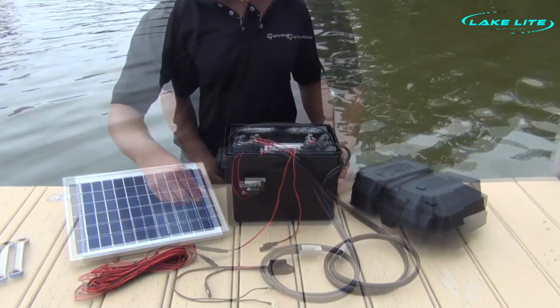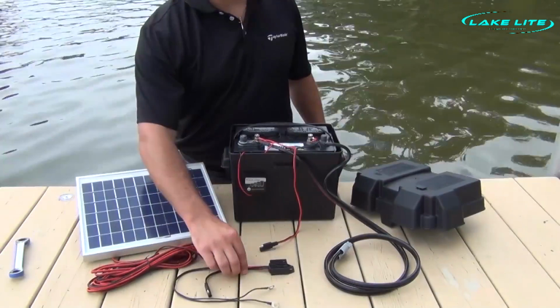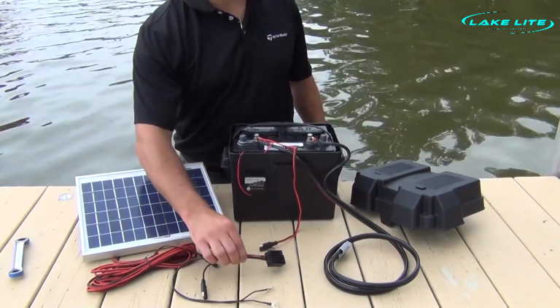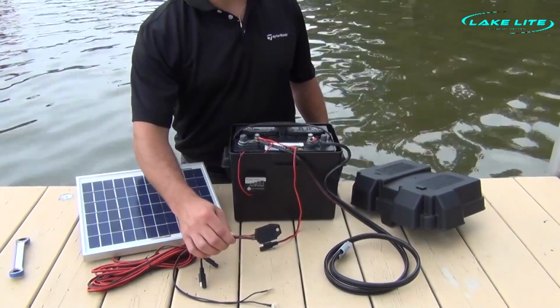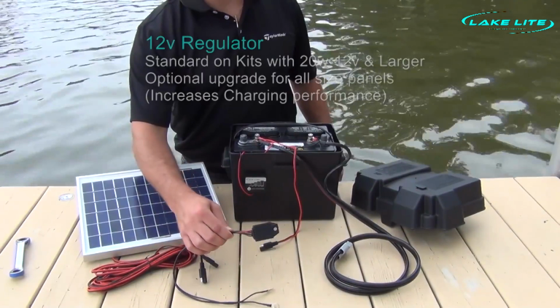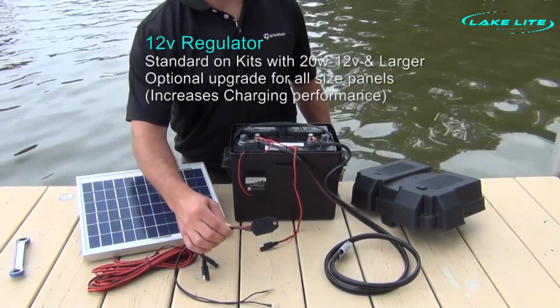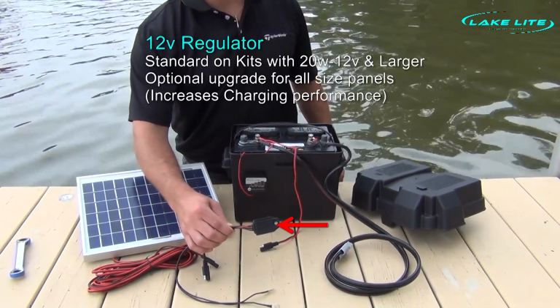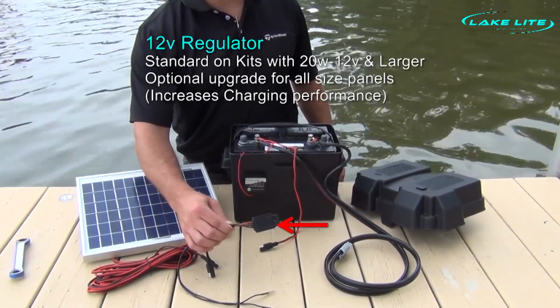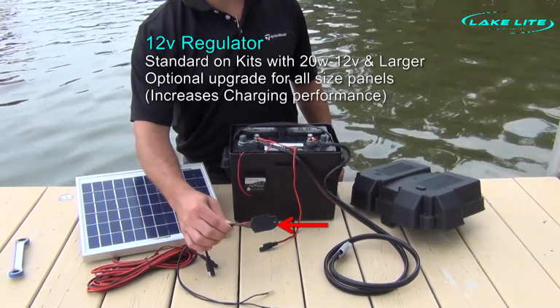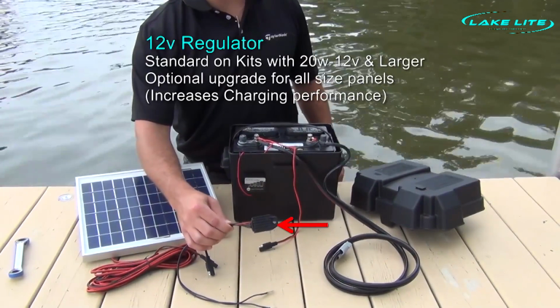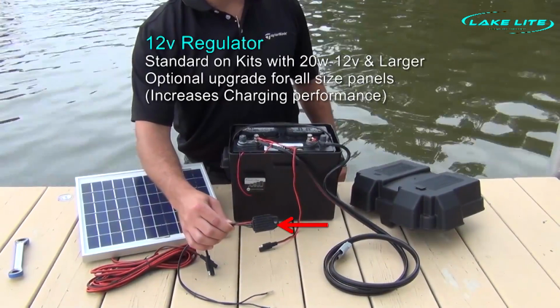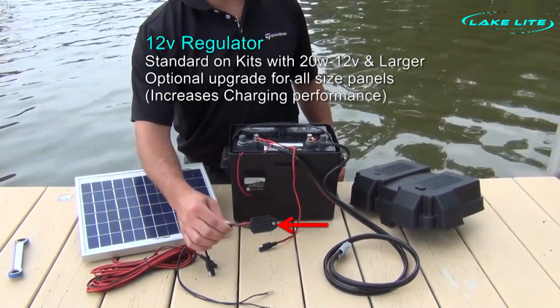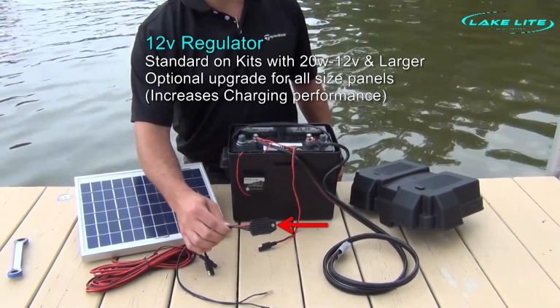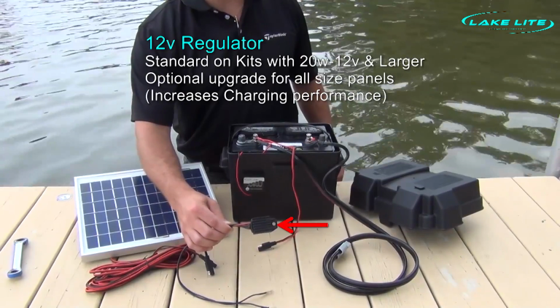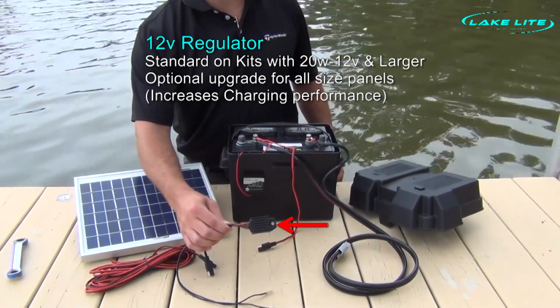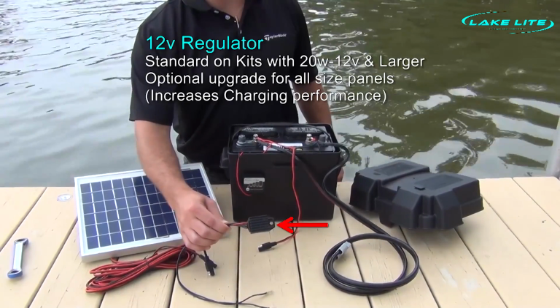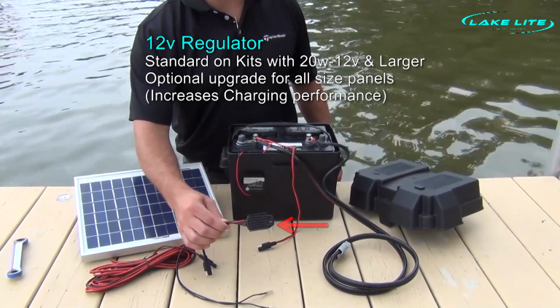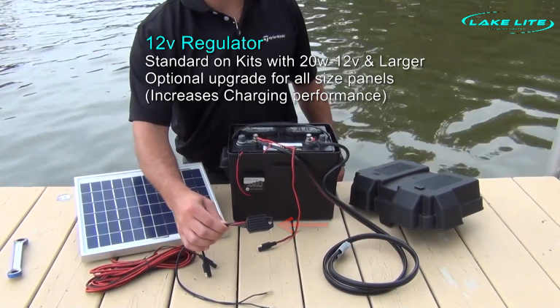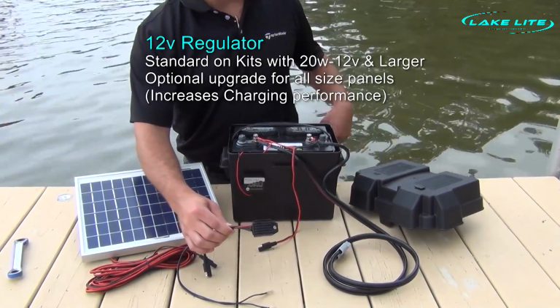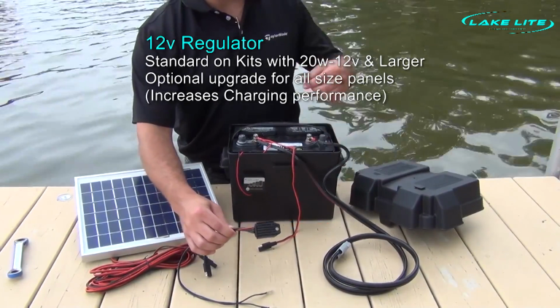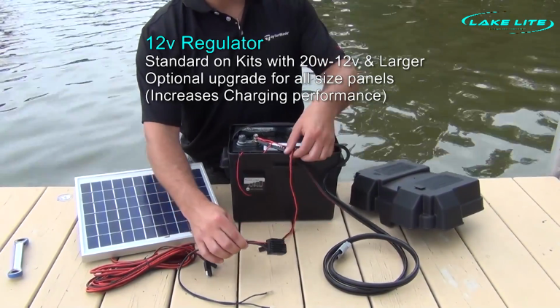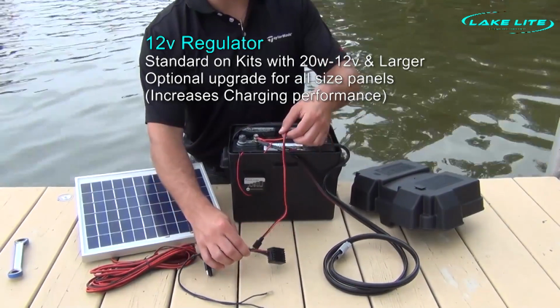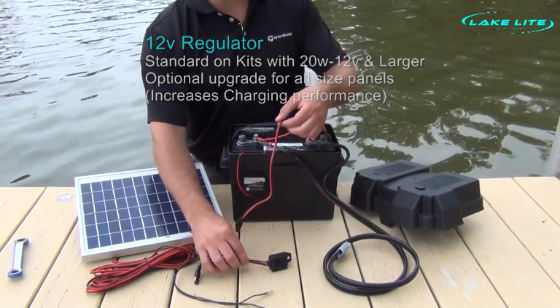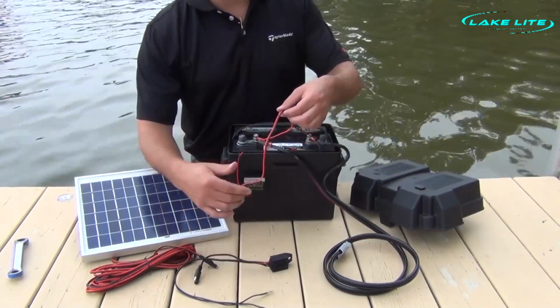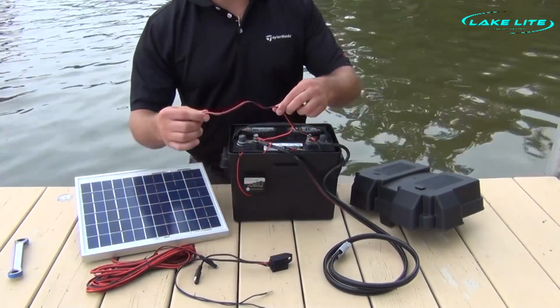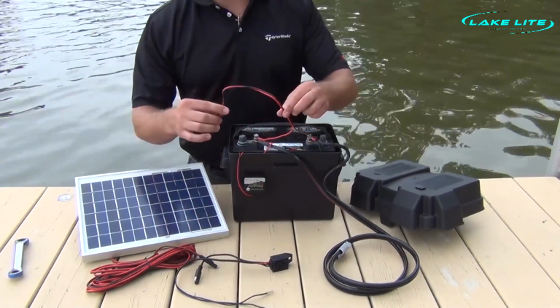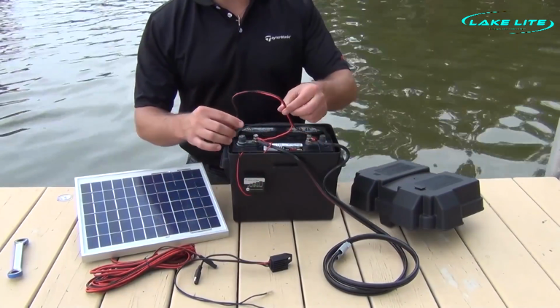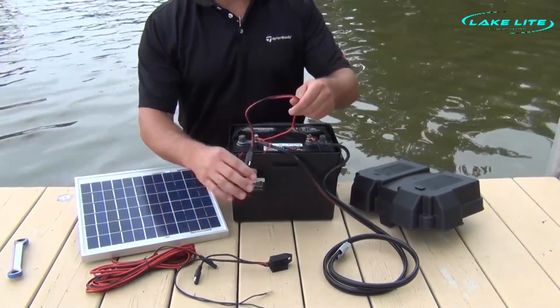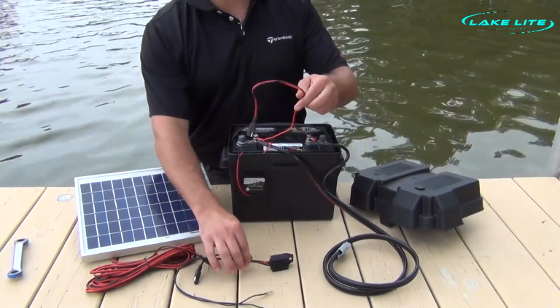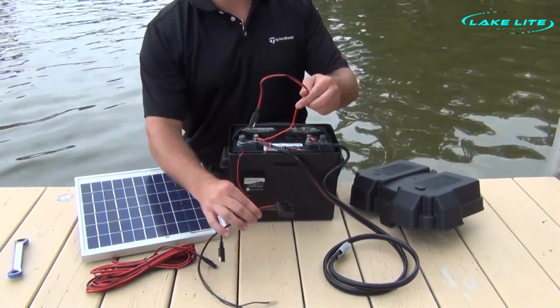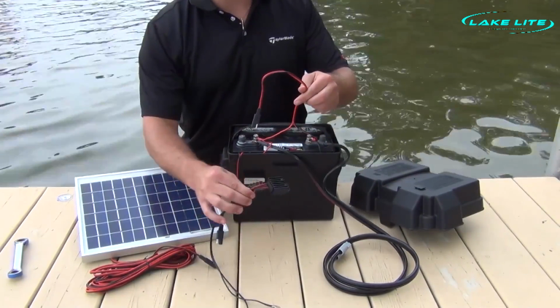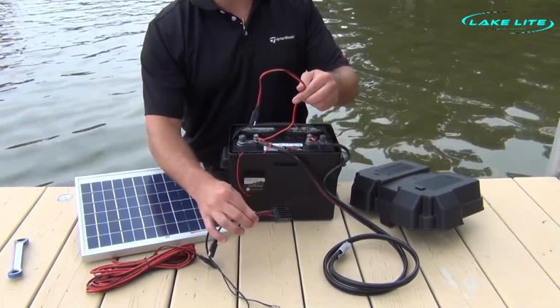Now, if your kit came supplied with one of LakeLite's 12-volt charge regulators, or if you wish to upgrade your system's charging performance by adding one, all you need to do is simply disconnect the solar panel wire from the battery and add the charge regulator wires in place.